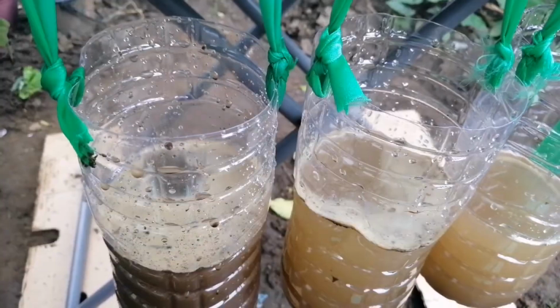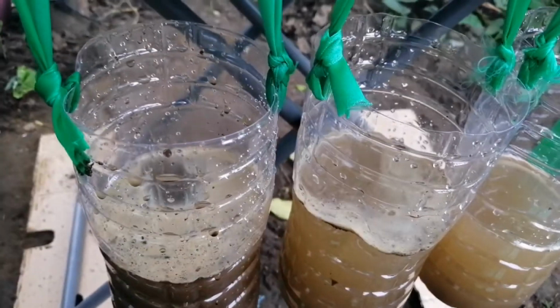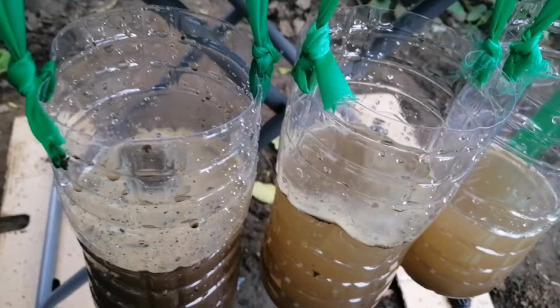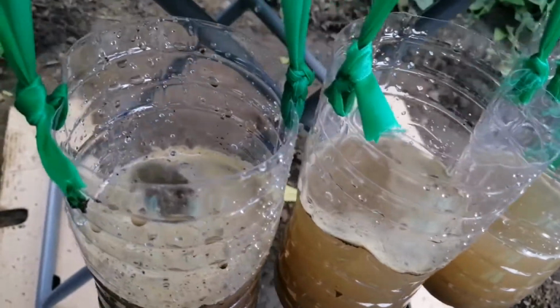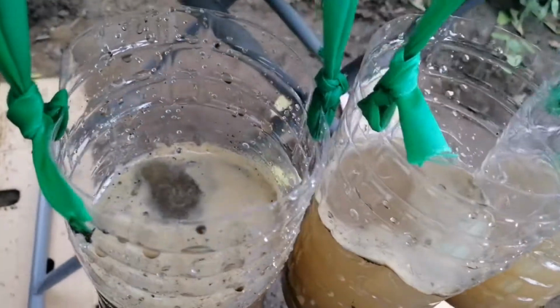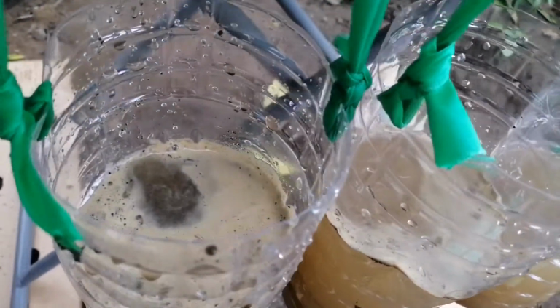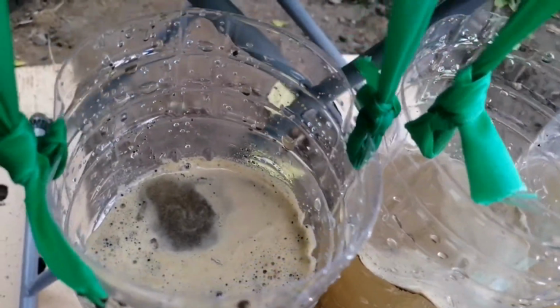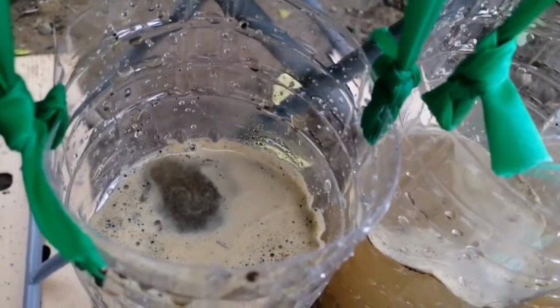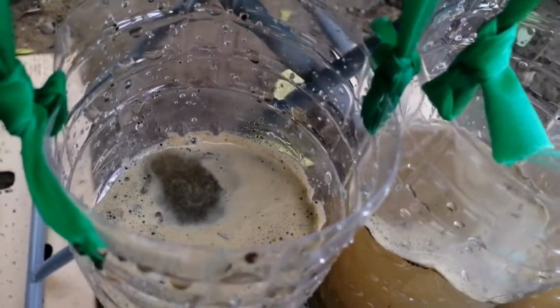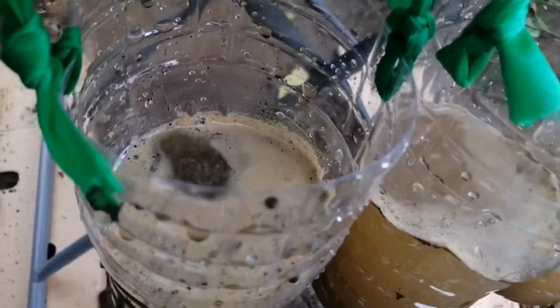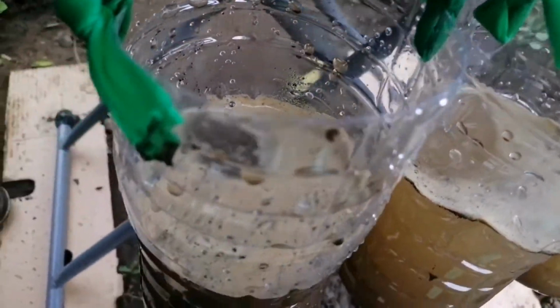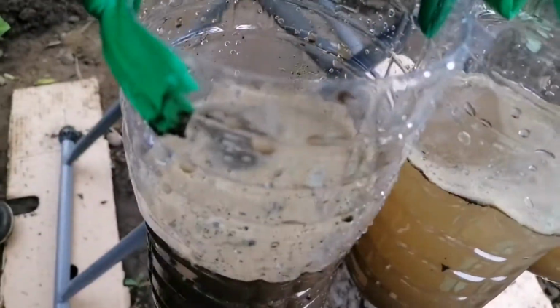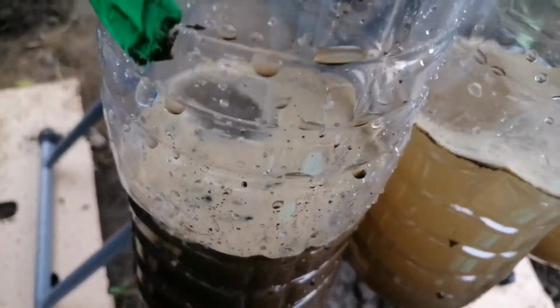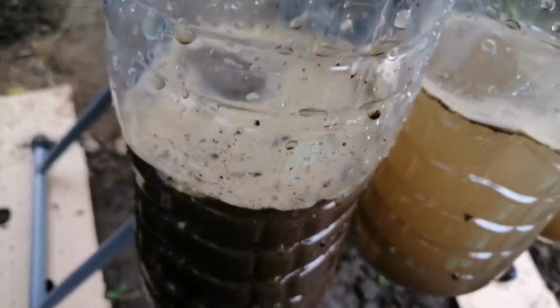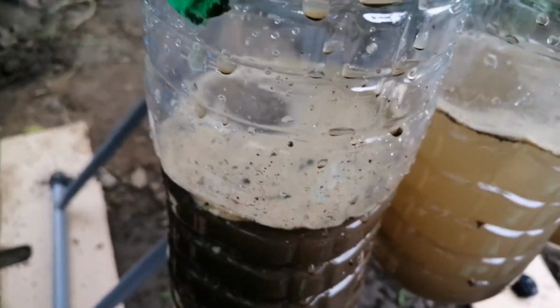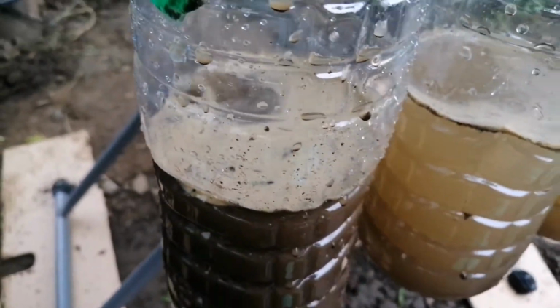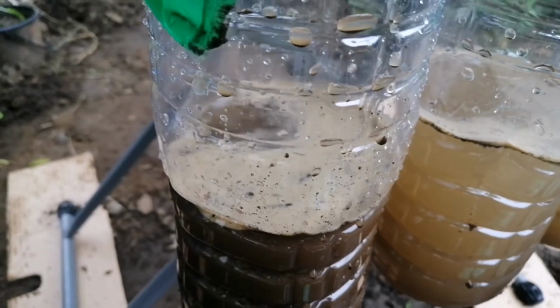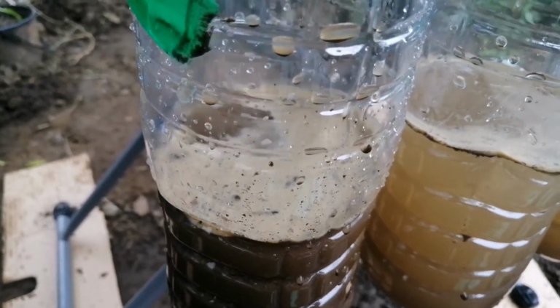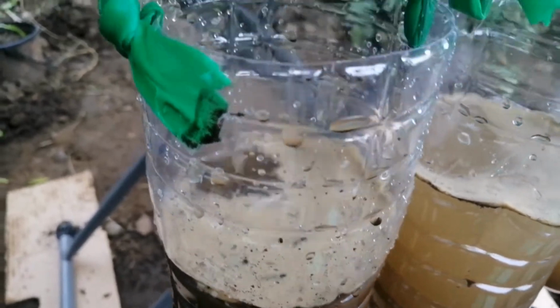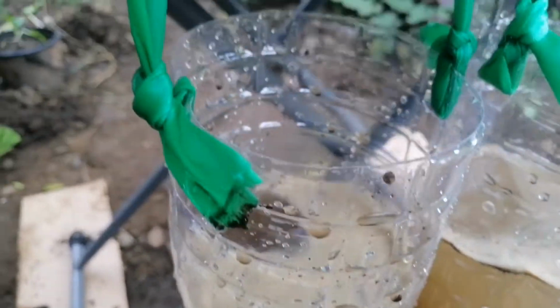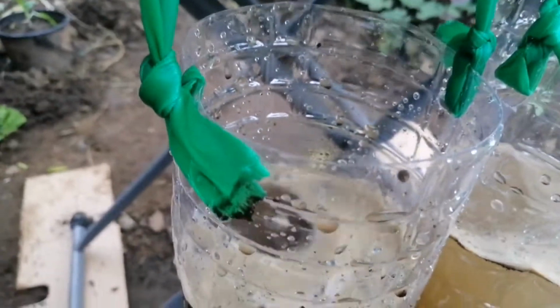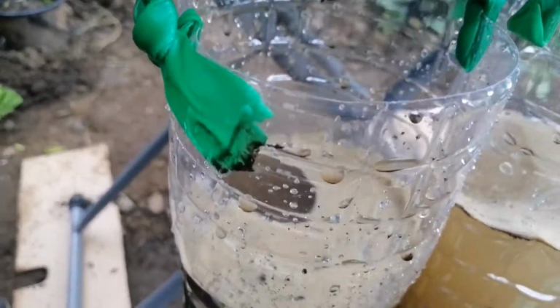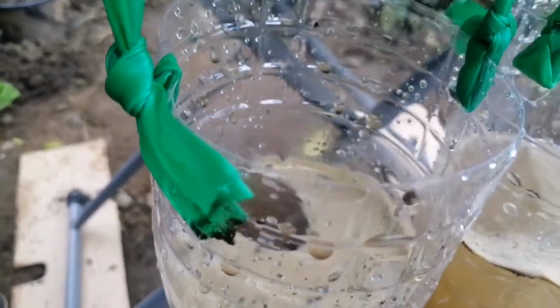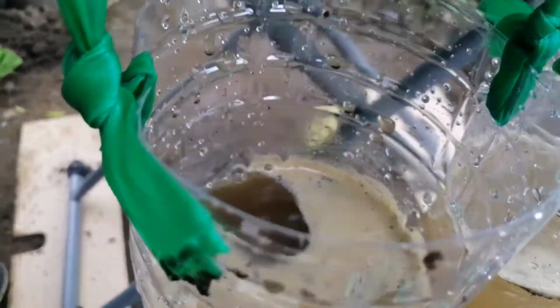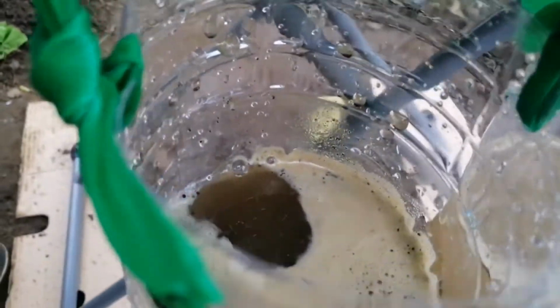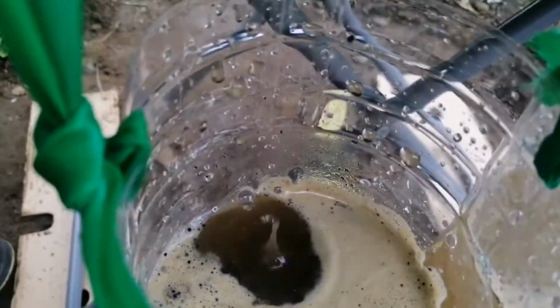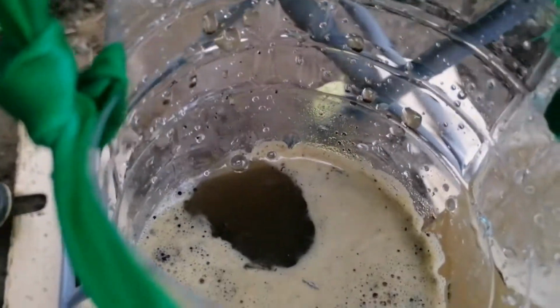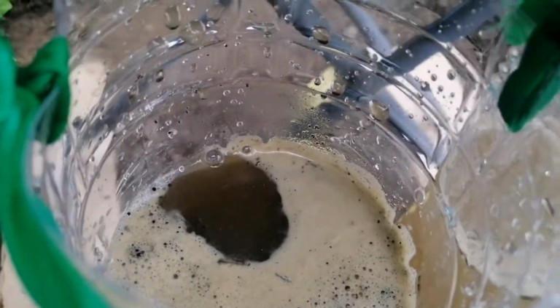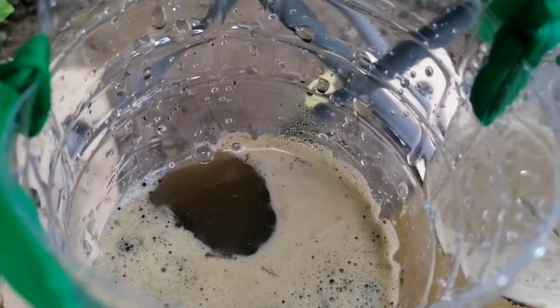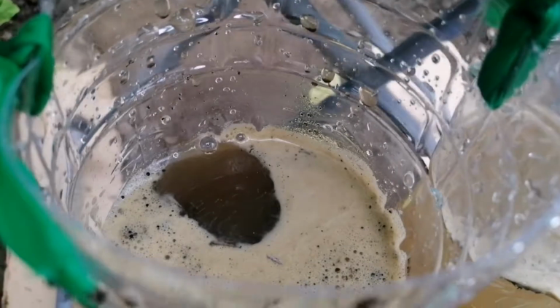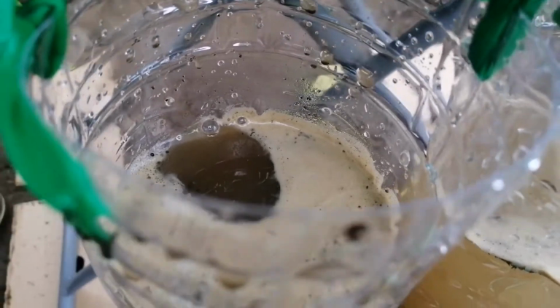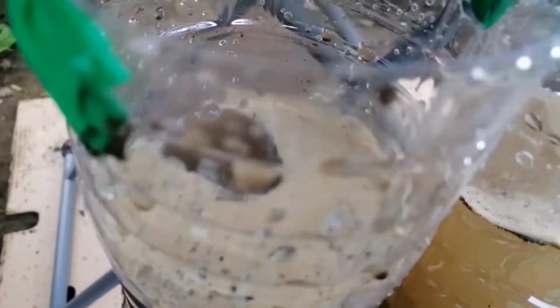Now let's investigate what happens. For the first bottle, you can see that many soil eroded after I poured the water on the bottle. You can see the water here is dark with a lot of eroded soil.